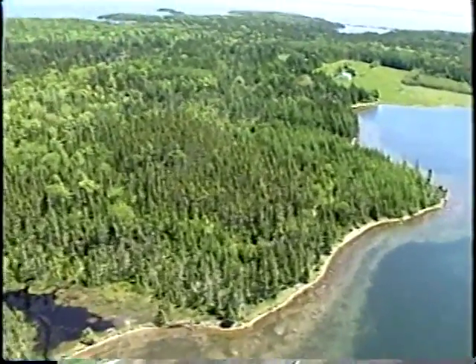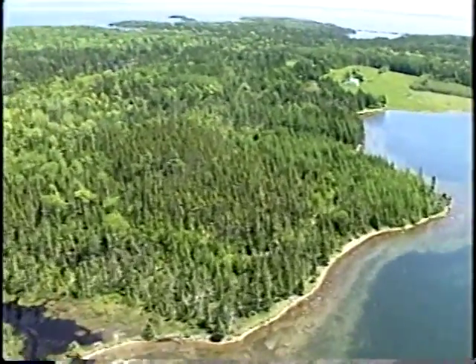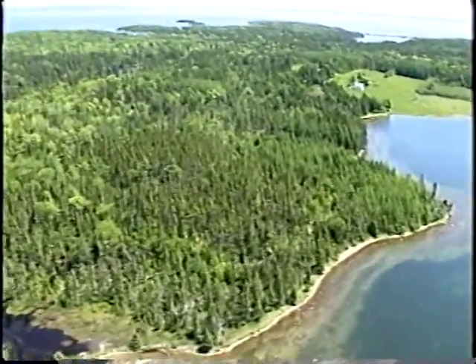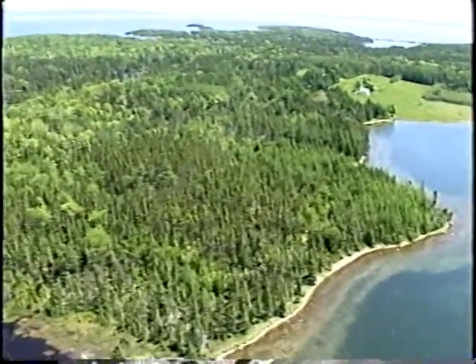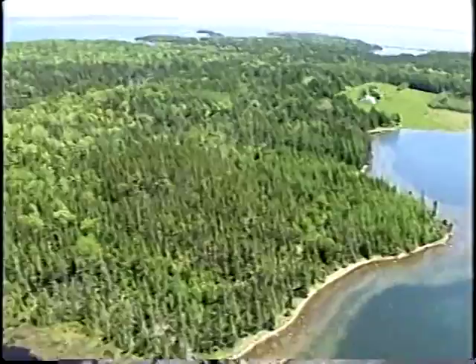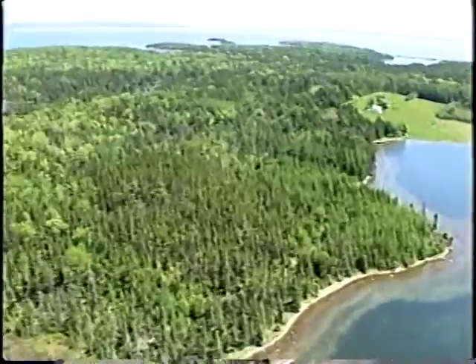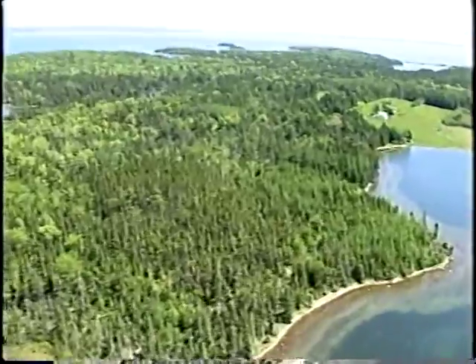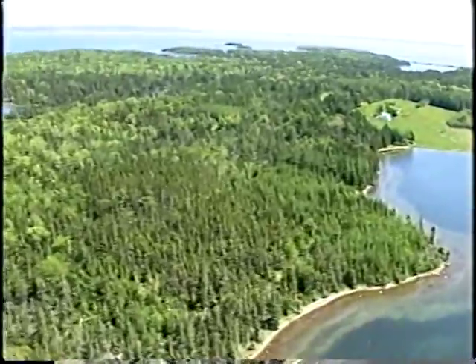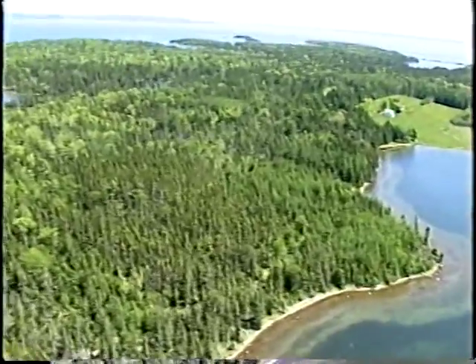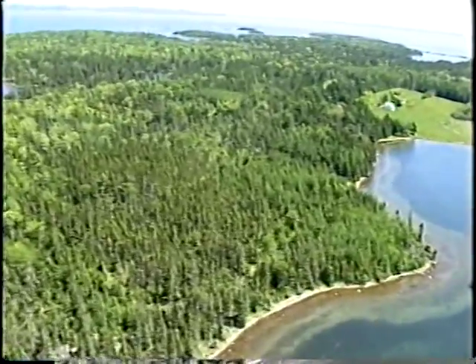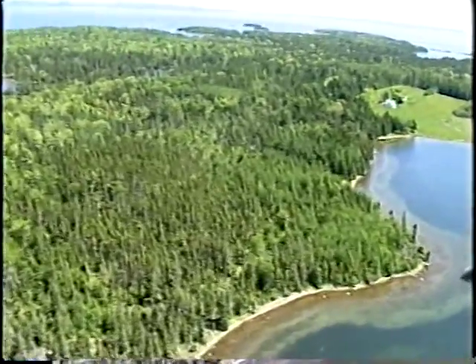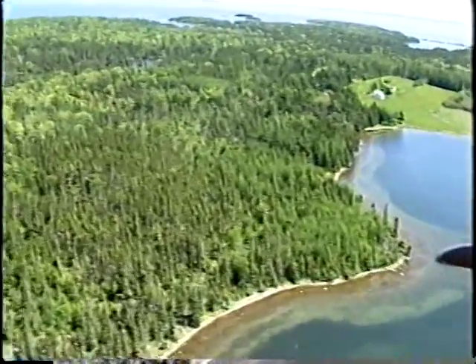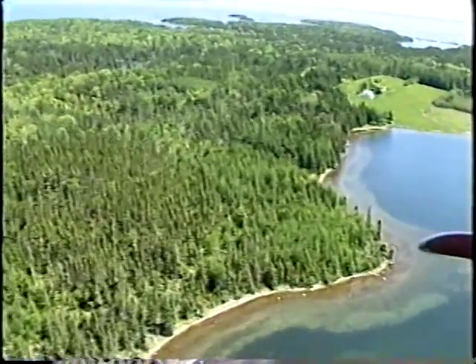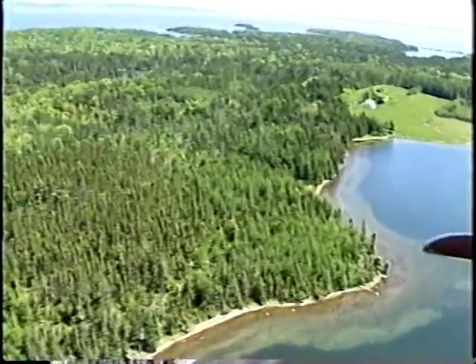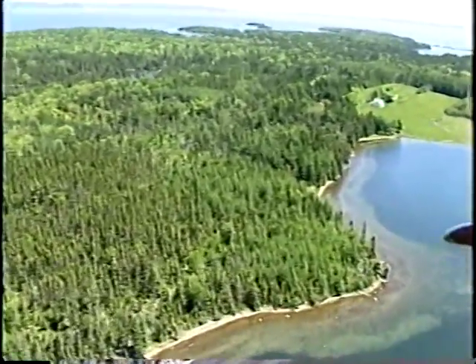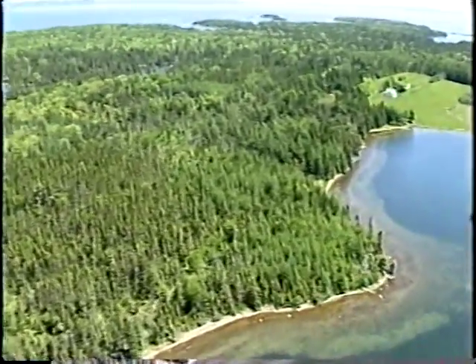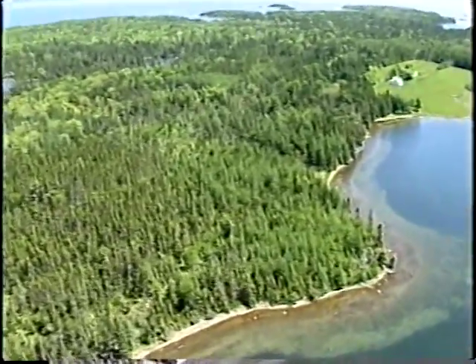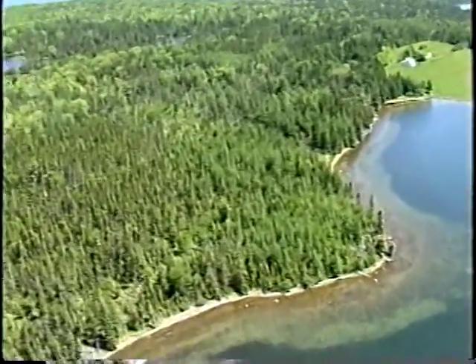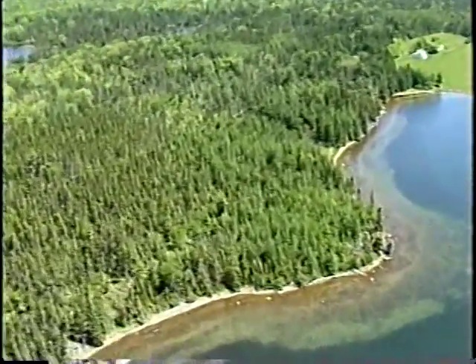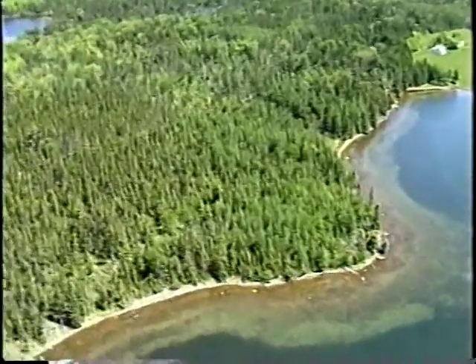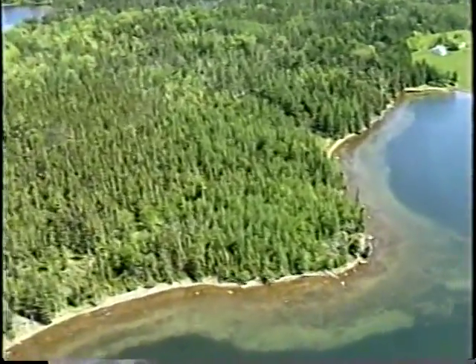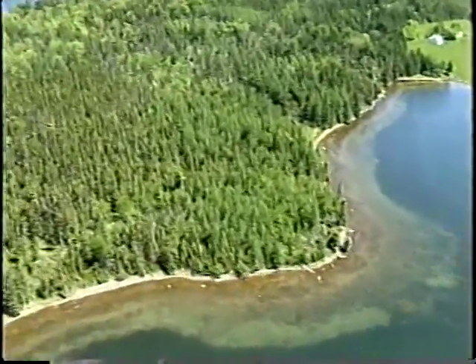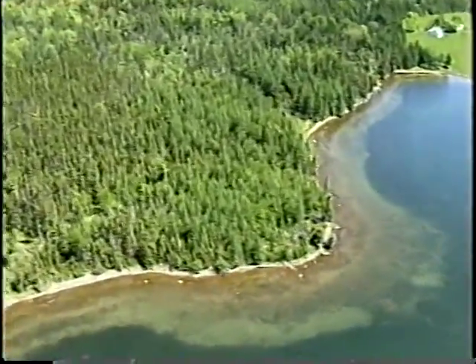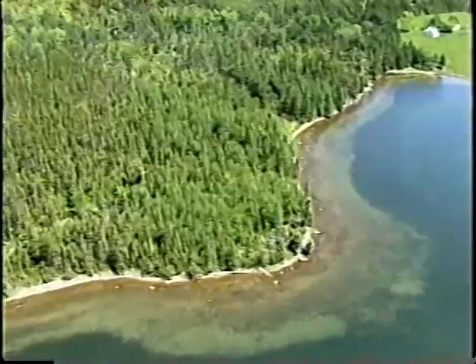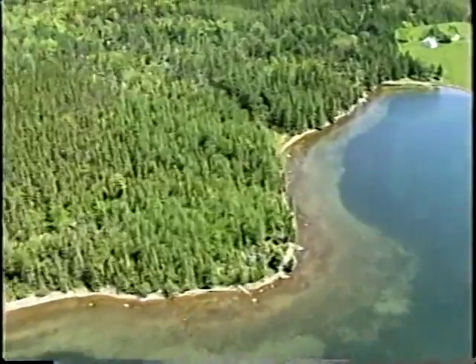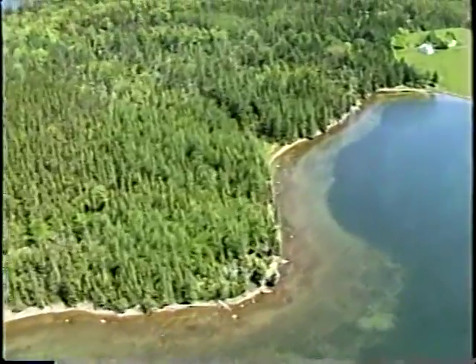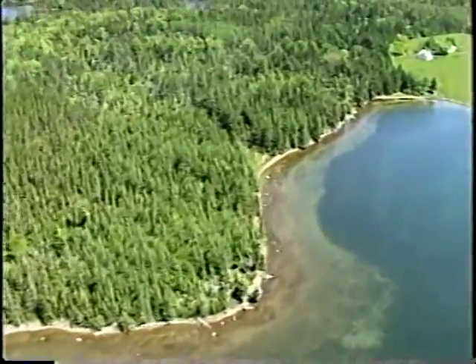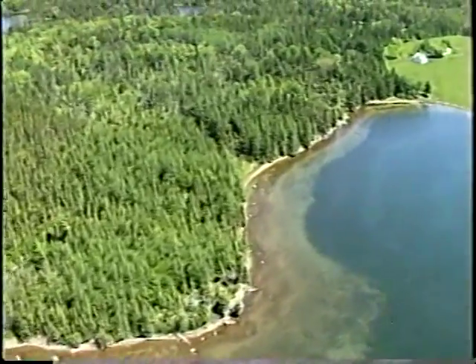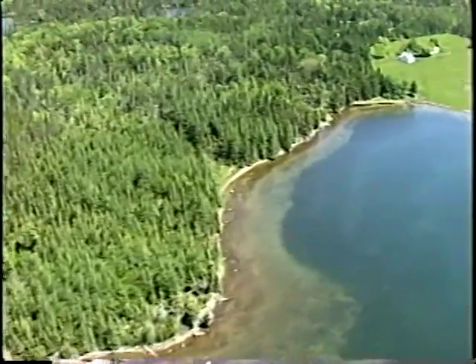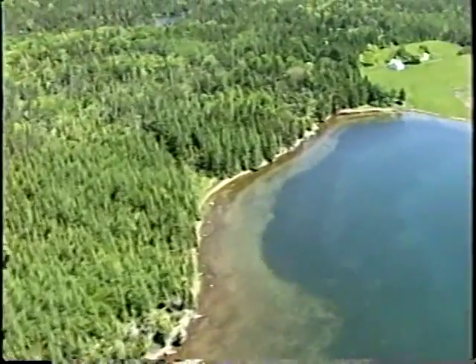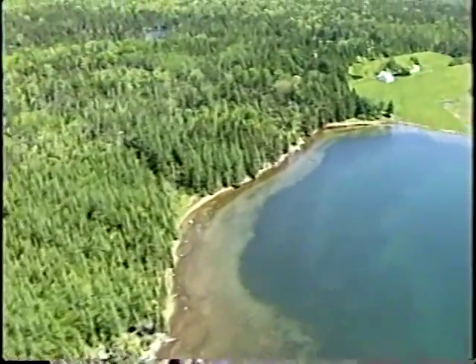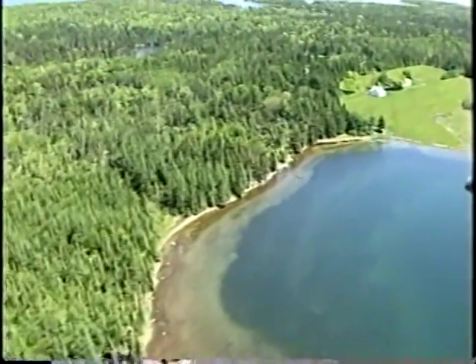Coming around the point, we have a nice old farm and a nicely grassed area coming into view in a minute.